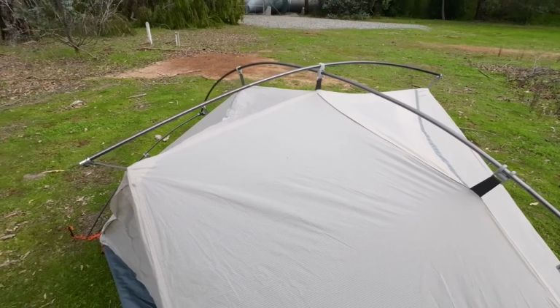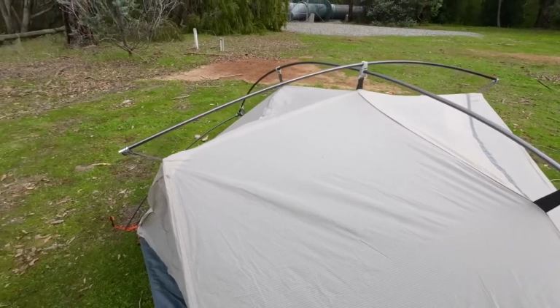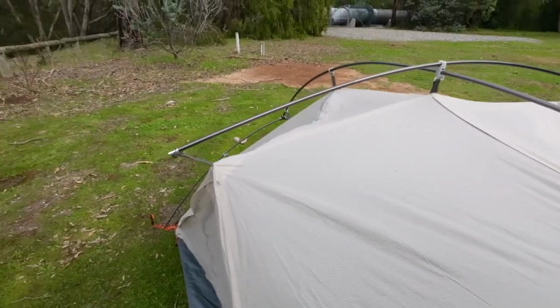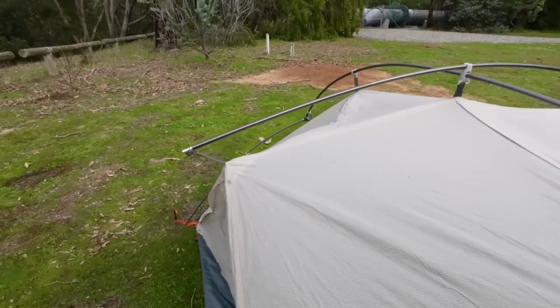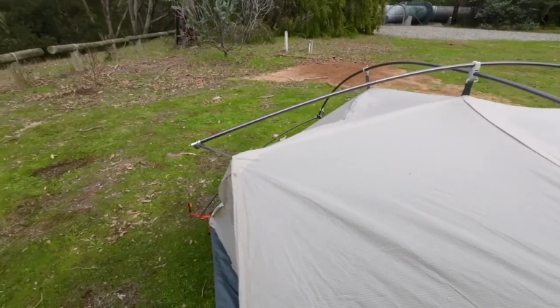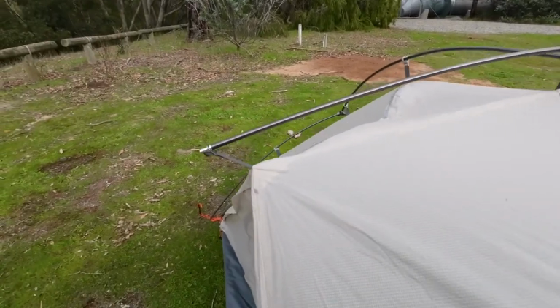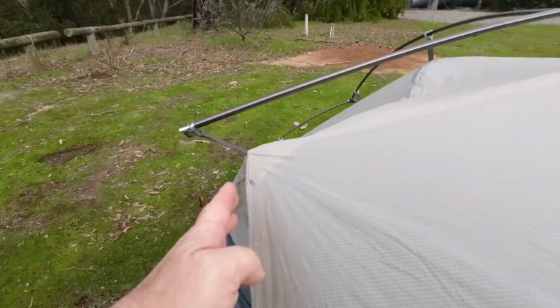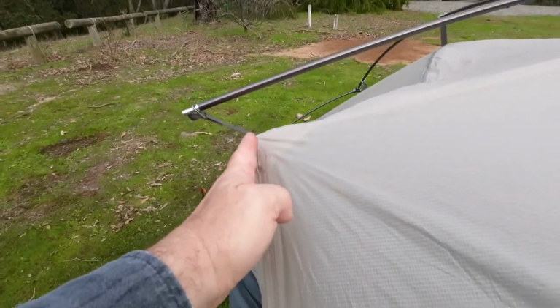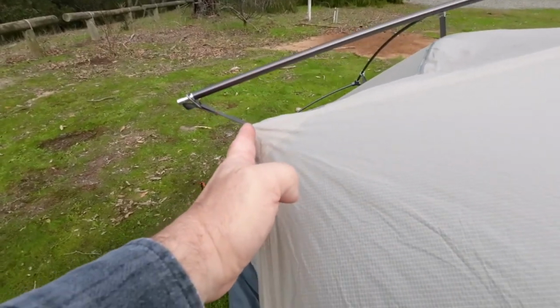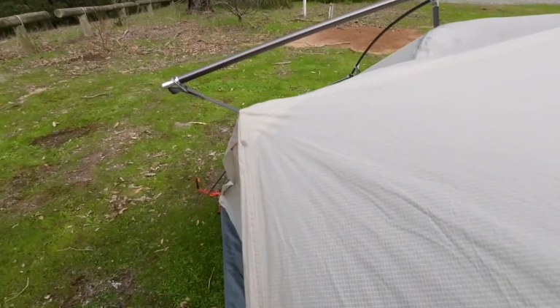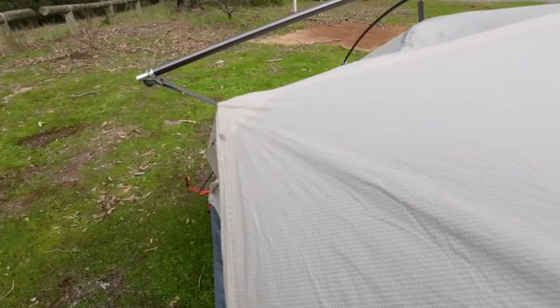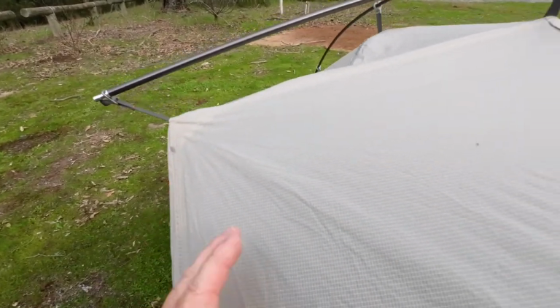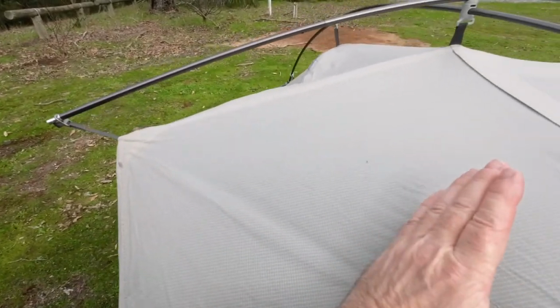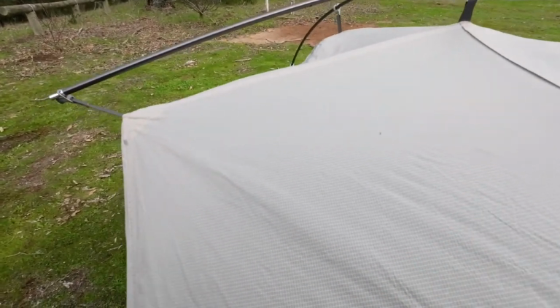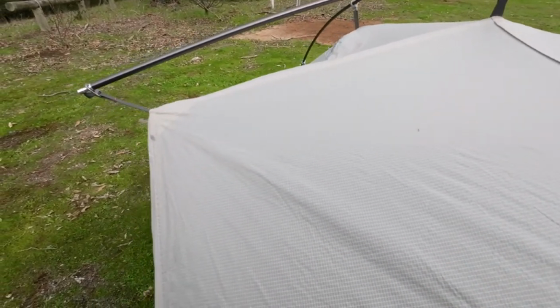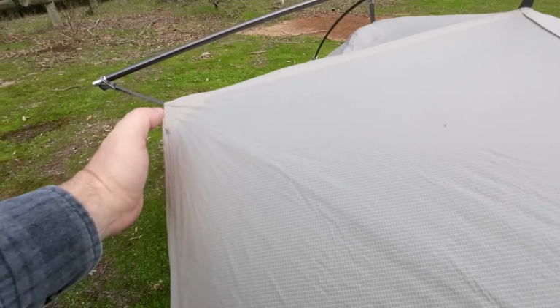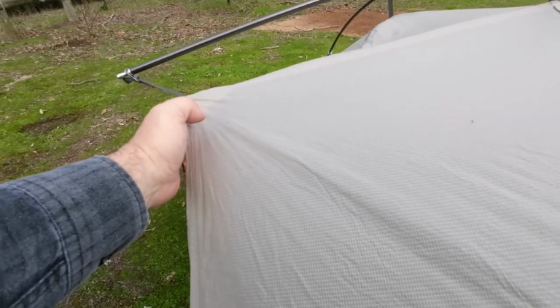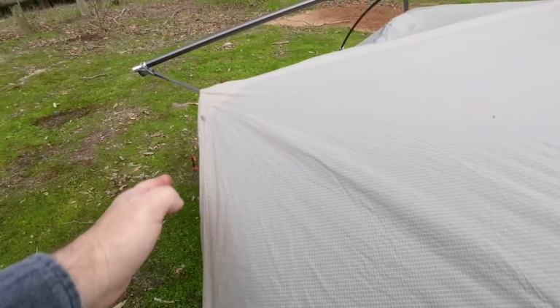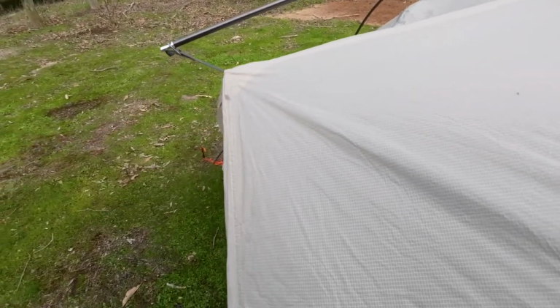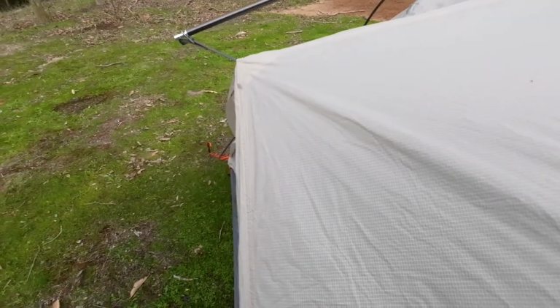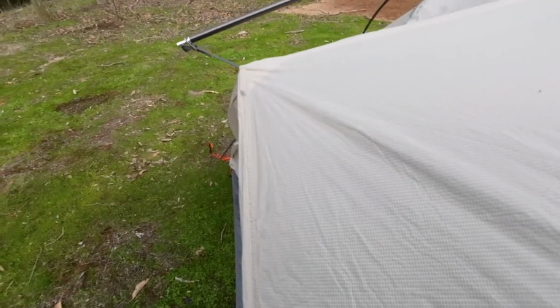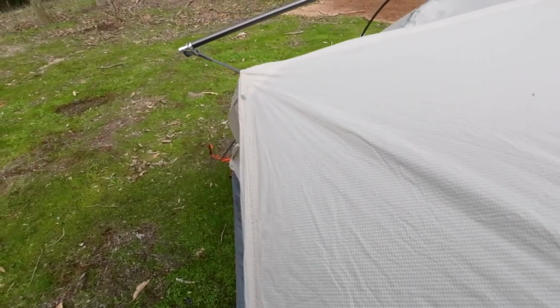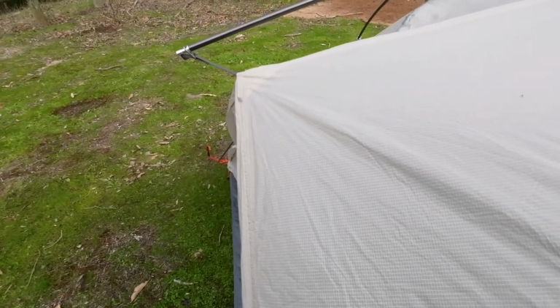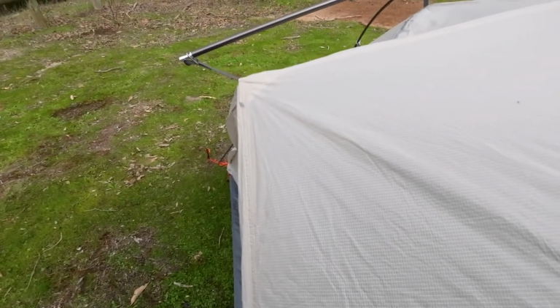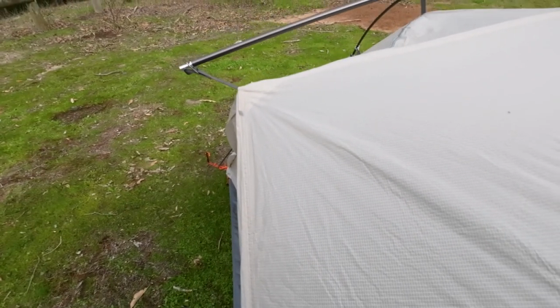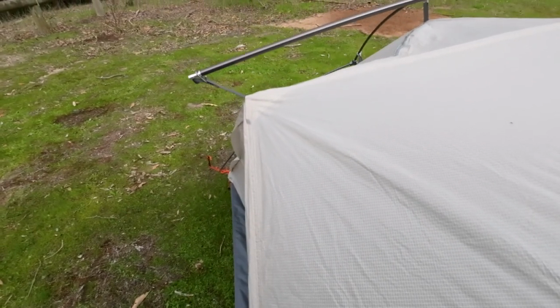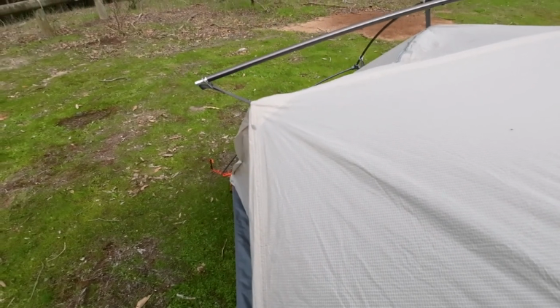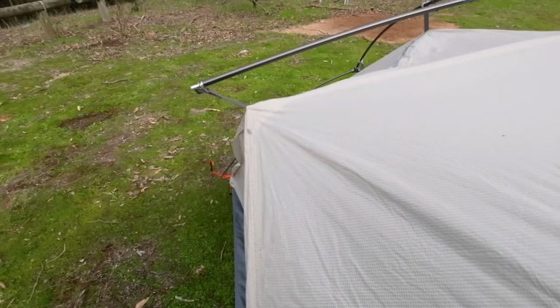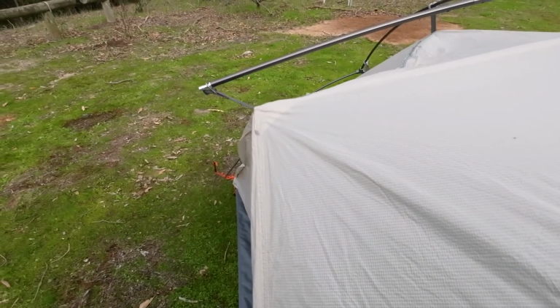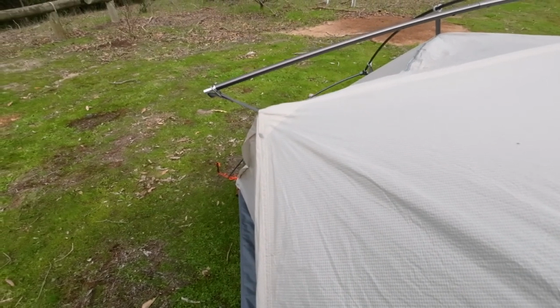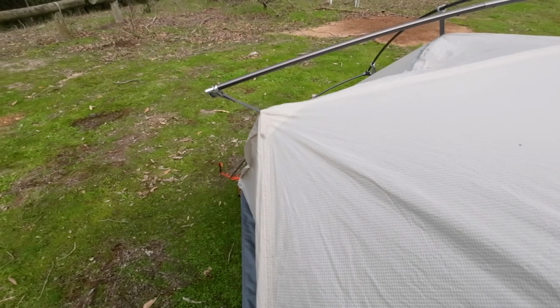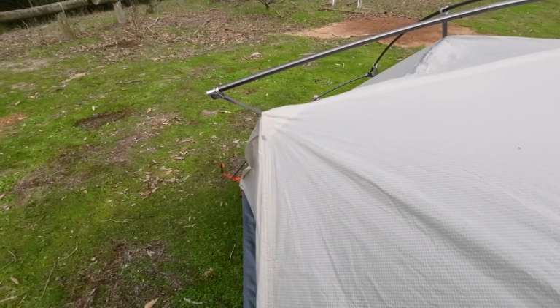So your walls inside — they'll go down, not at an angle. So you gain a lot more — somewhere you can sit all the way up to the edge of the tent itself.